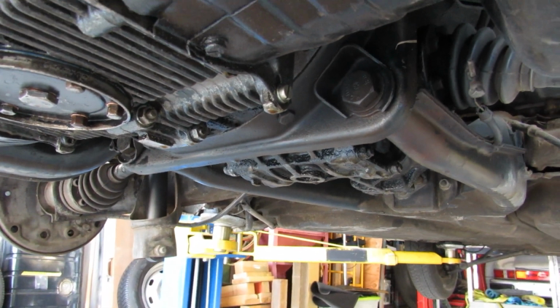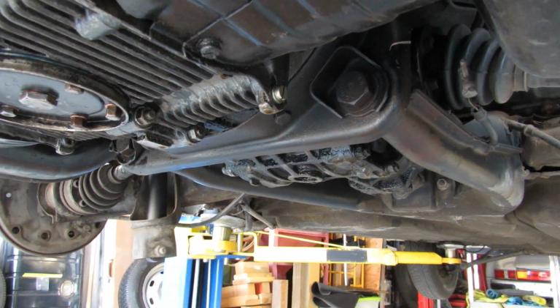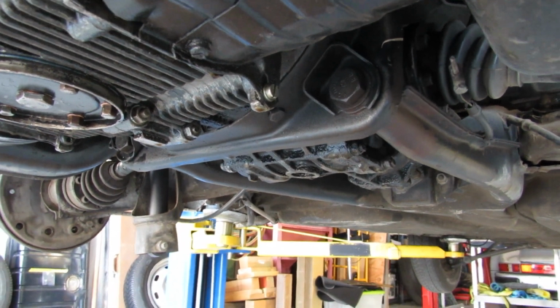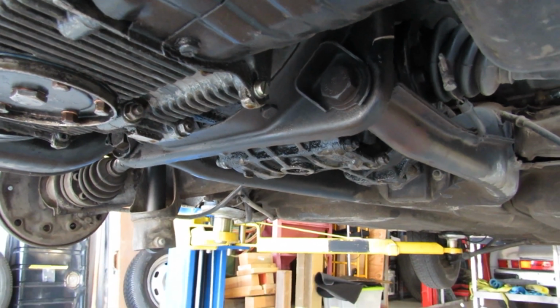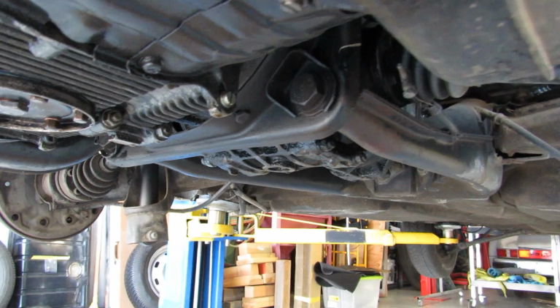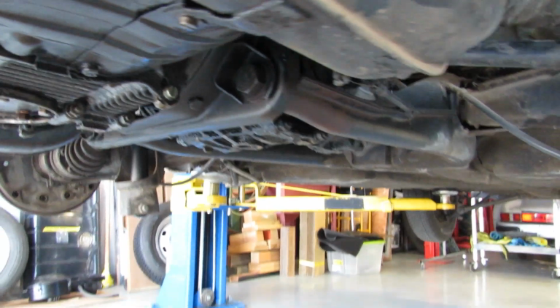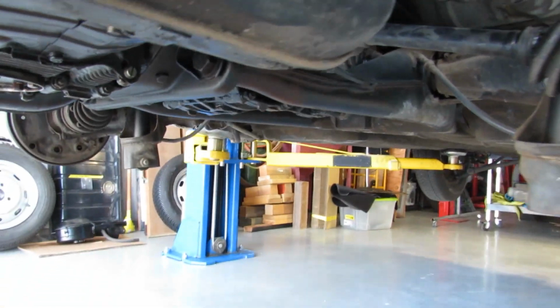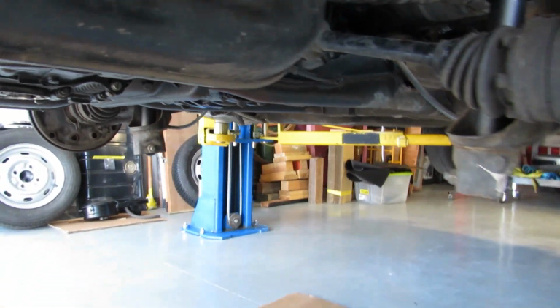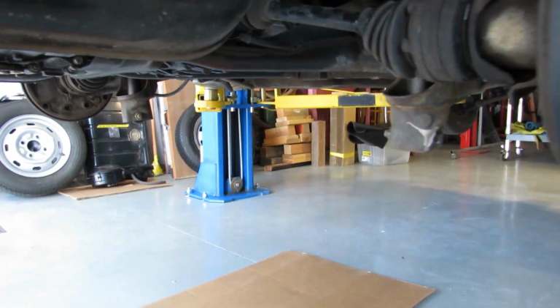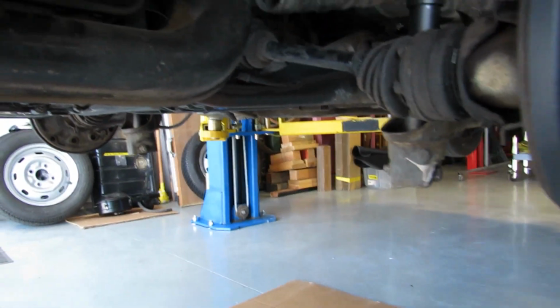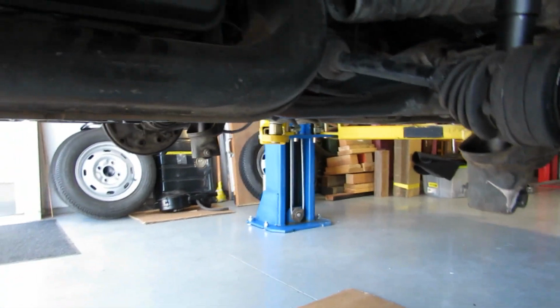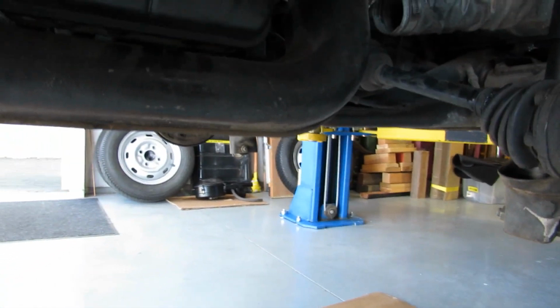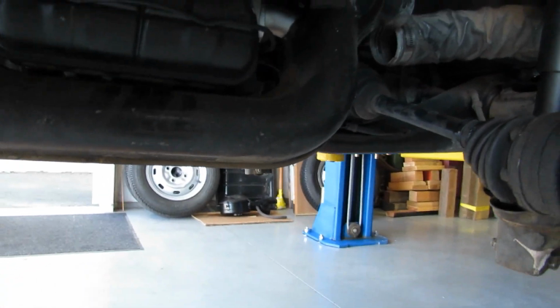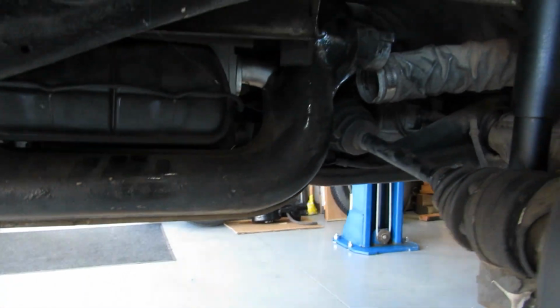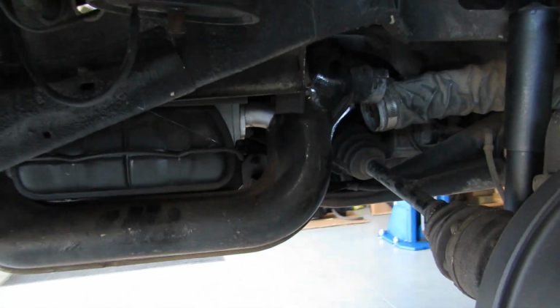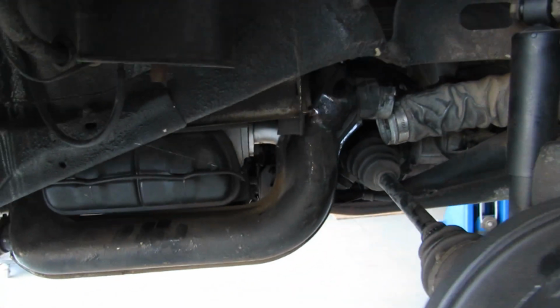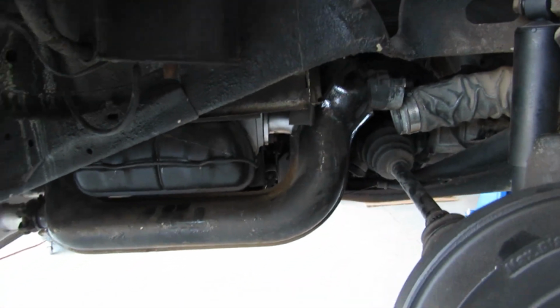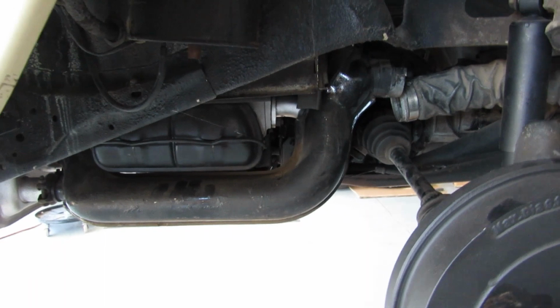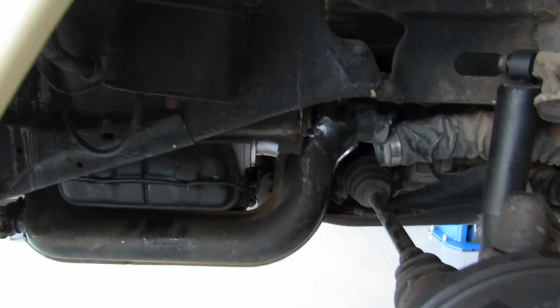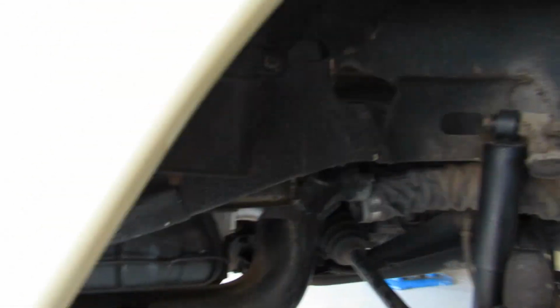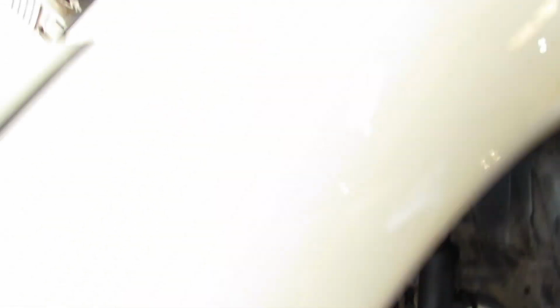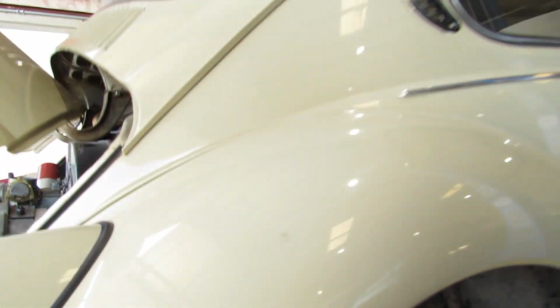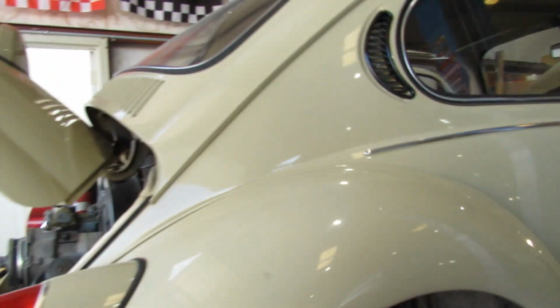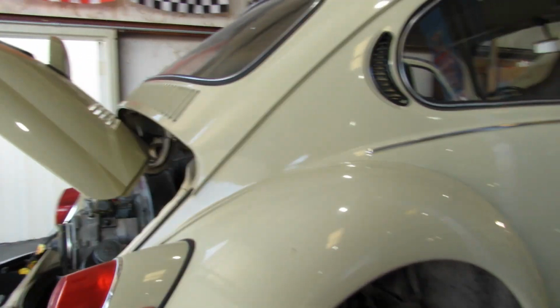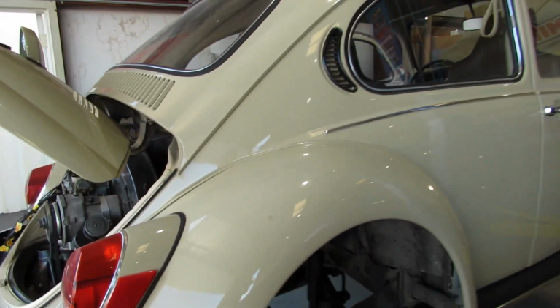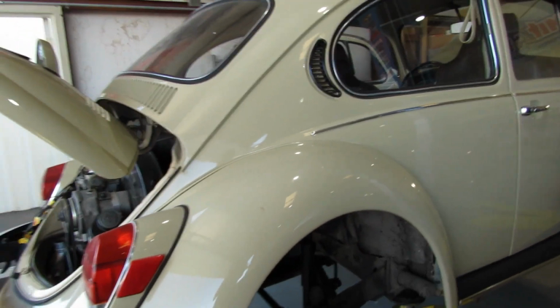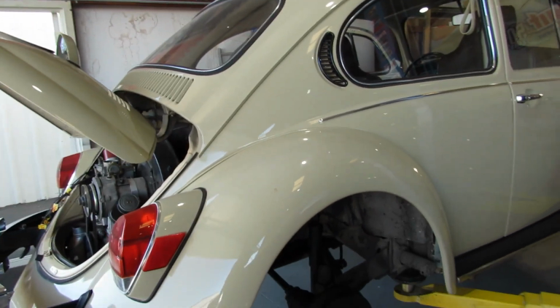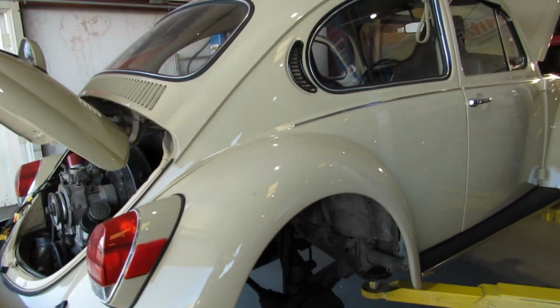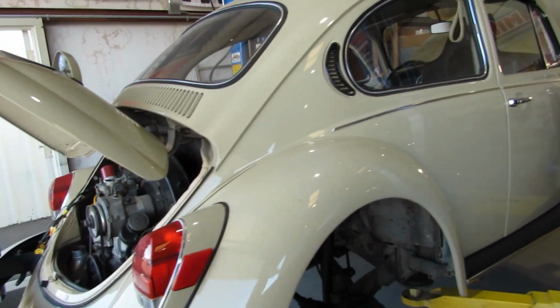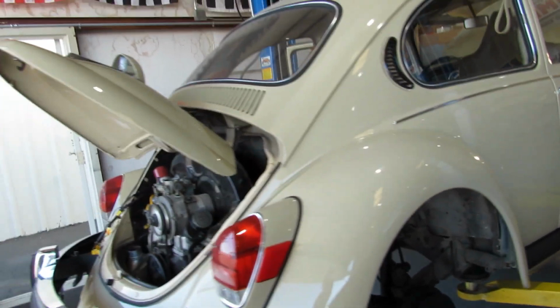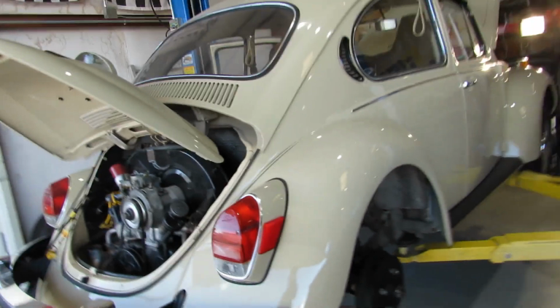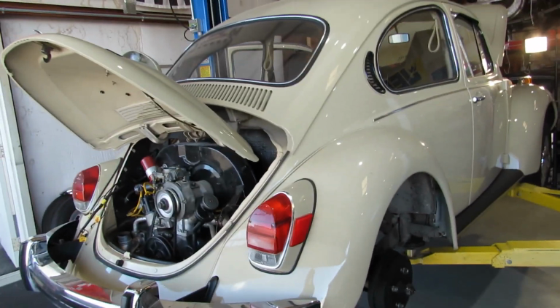We reuse the transaxle when I put the electric motor back in. Hopefully the next addition to this little video I'll have the engine out and a few other components, but we're finally starting in on the VW so I'm really excited about that.